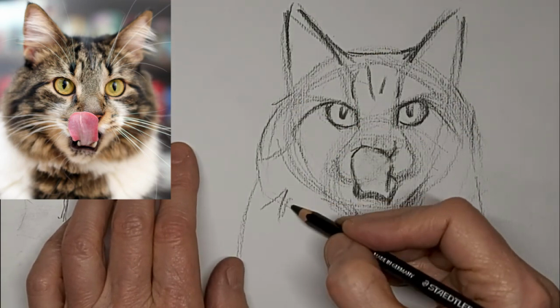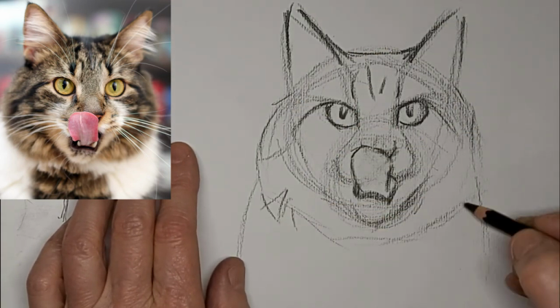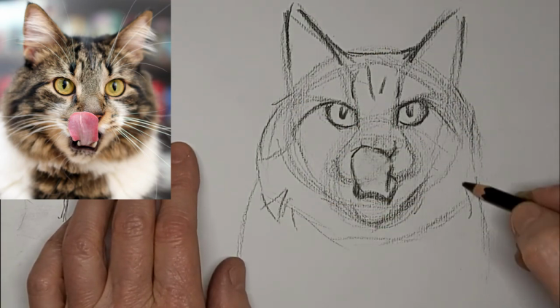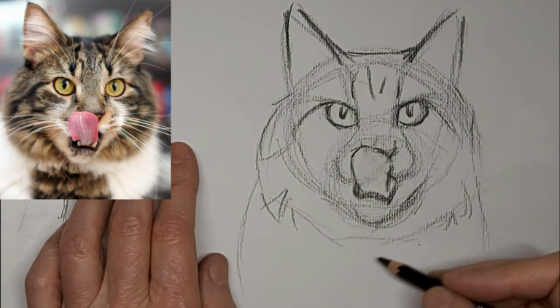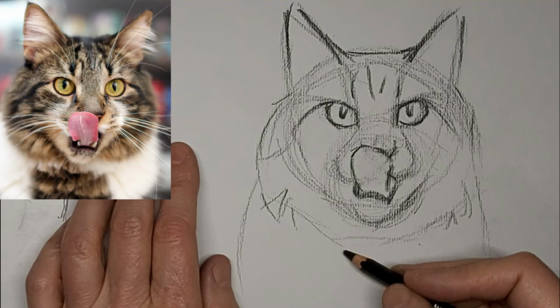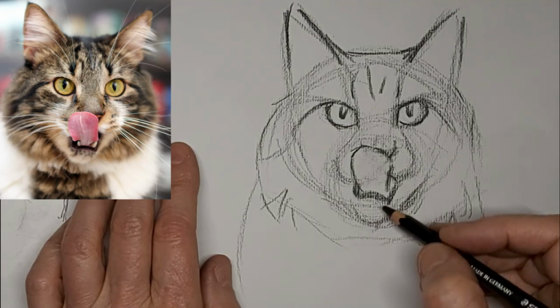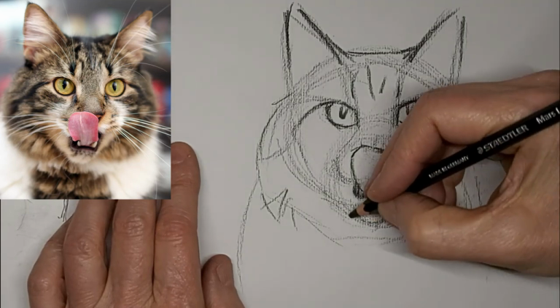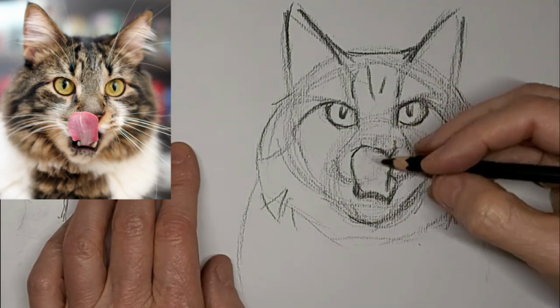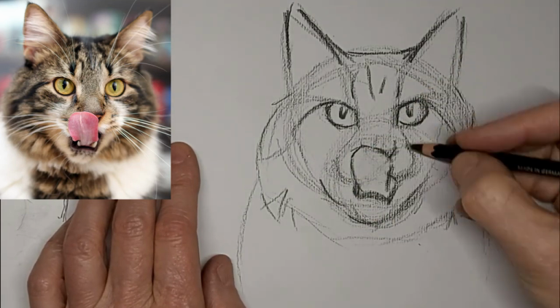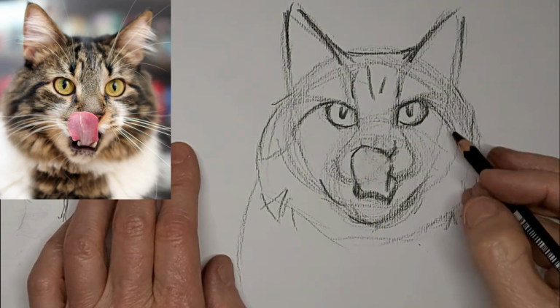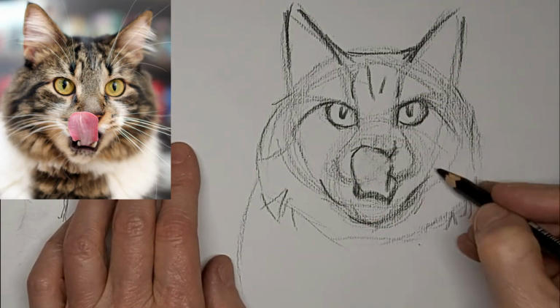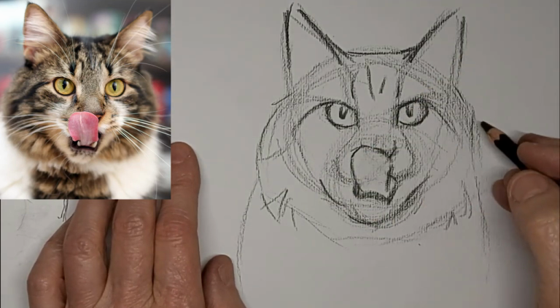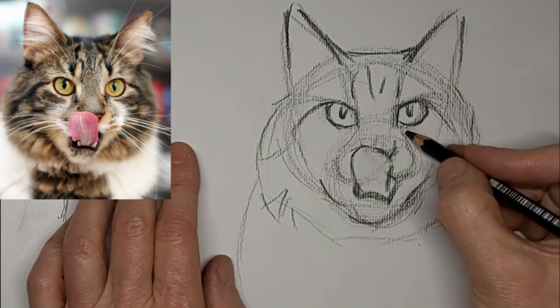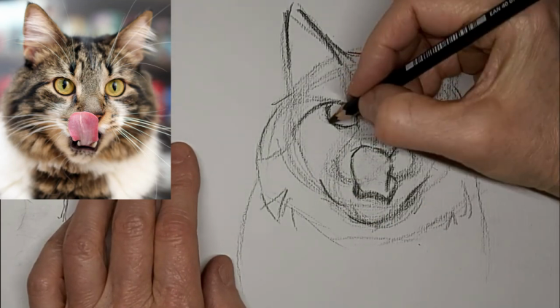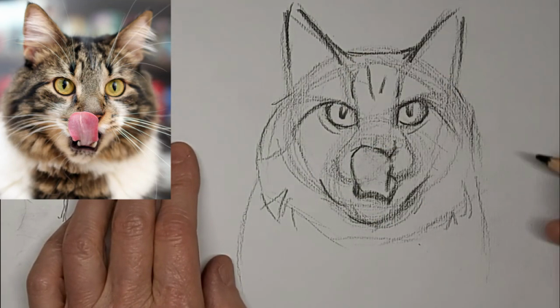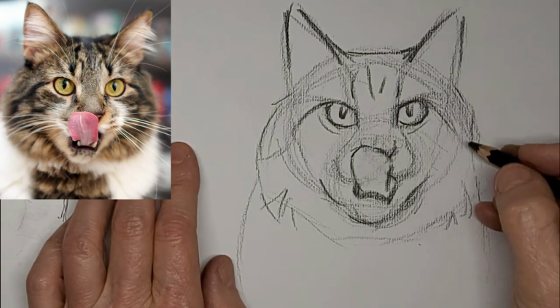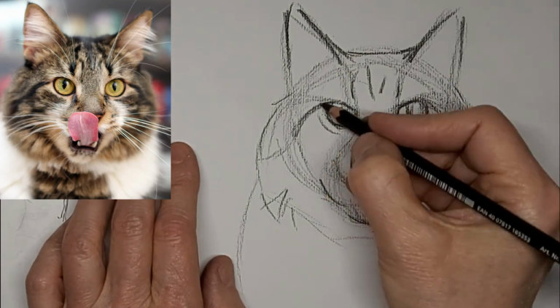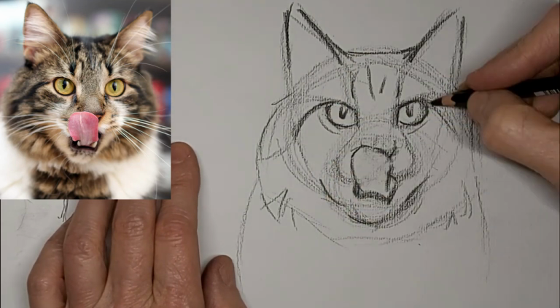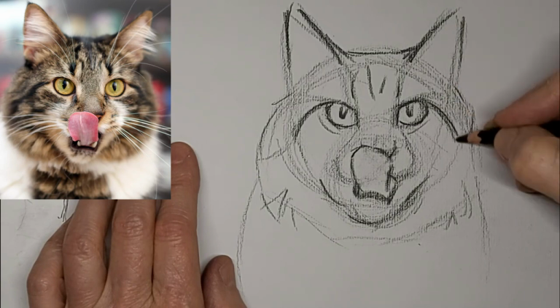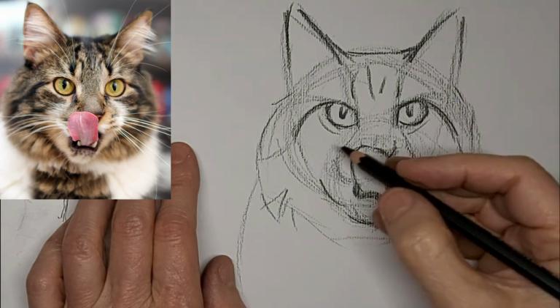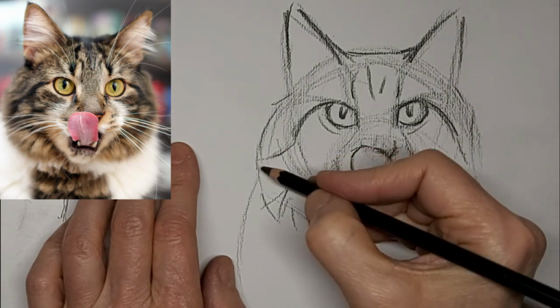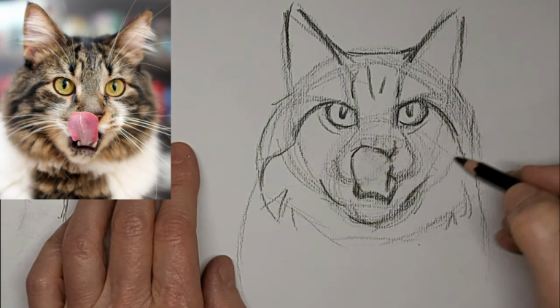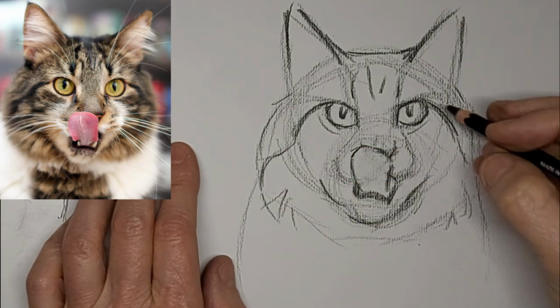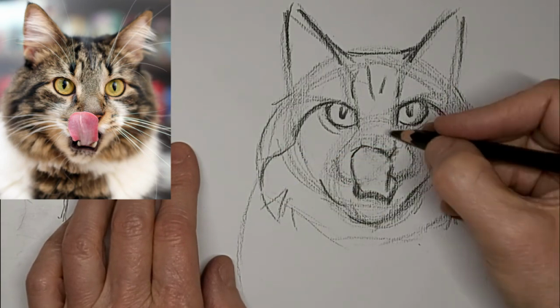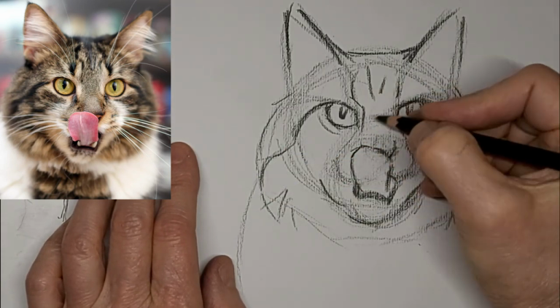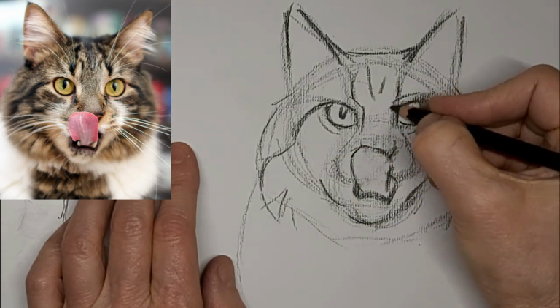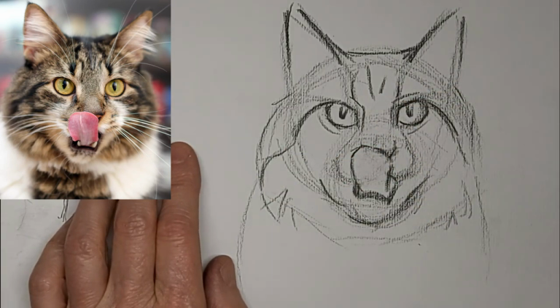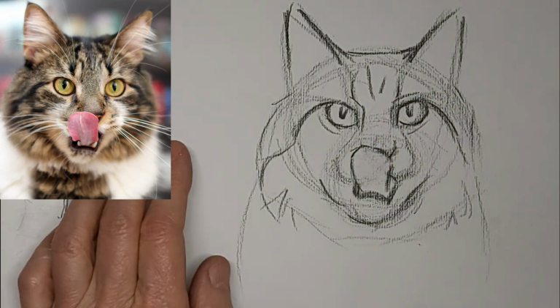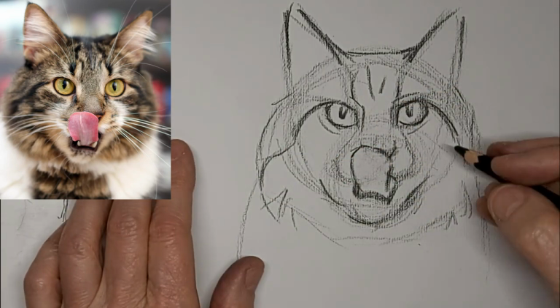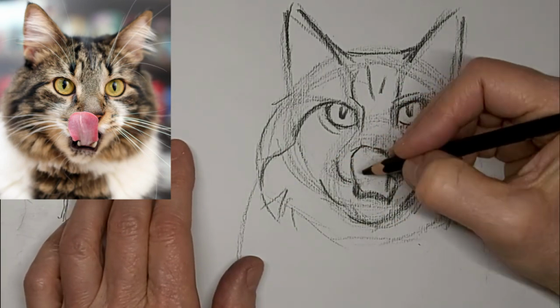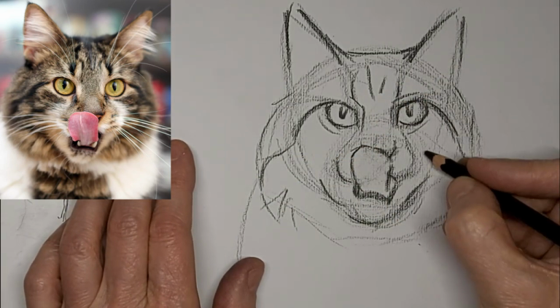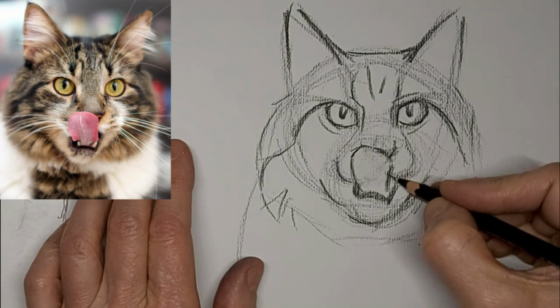Less is more — I can't say that enough. I just want the important things there. Otherwise all the extra lines end up overdoing it and the eye doesn't know where to look.